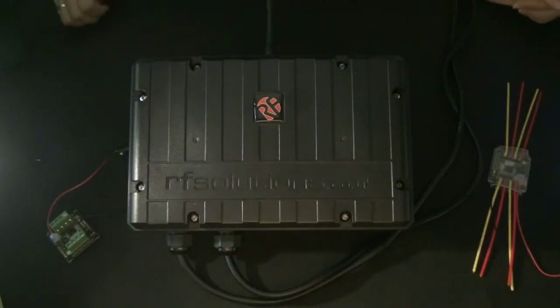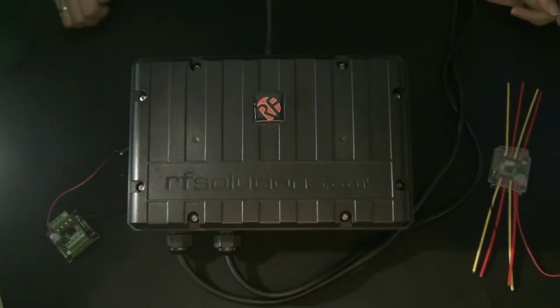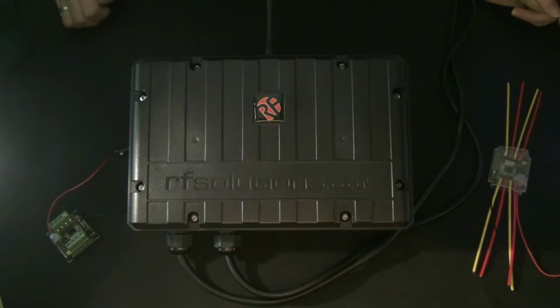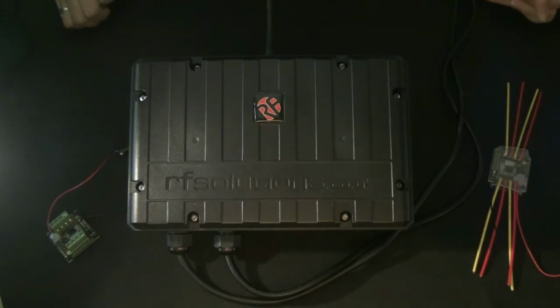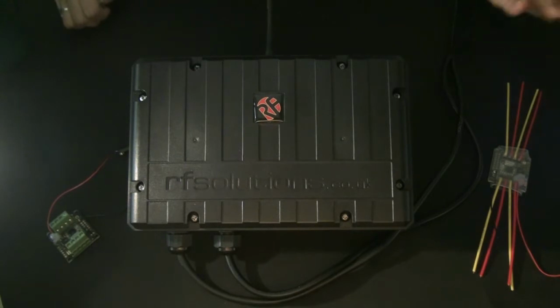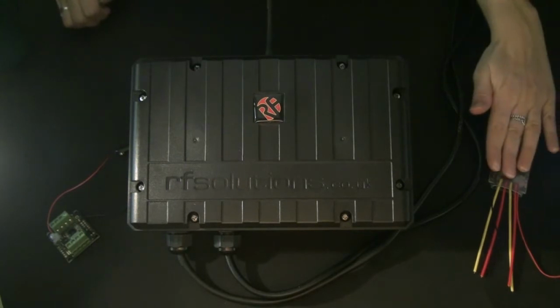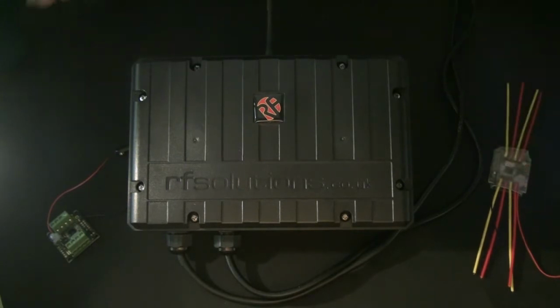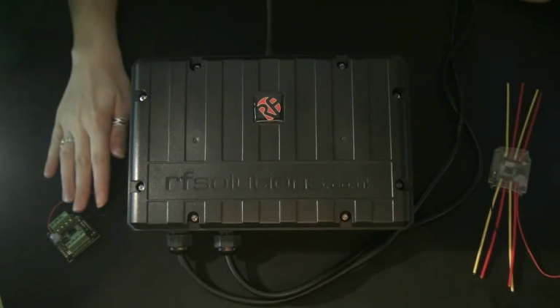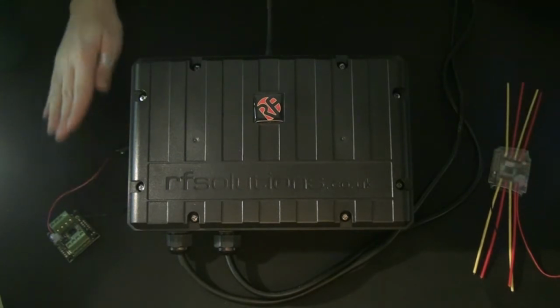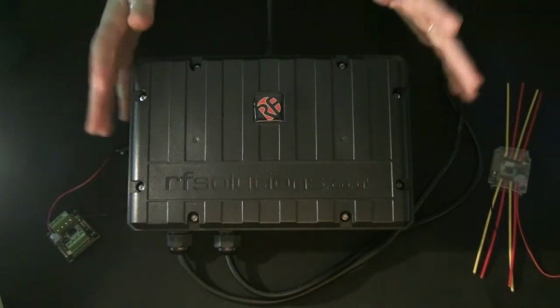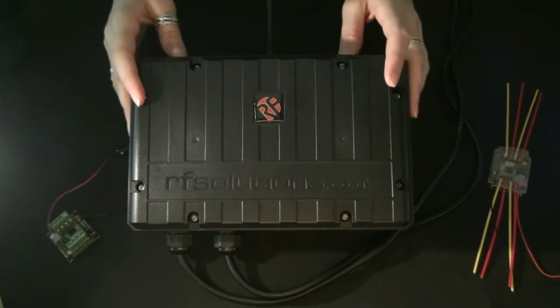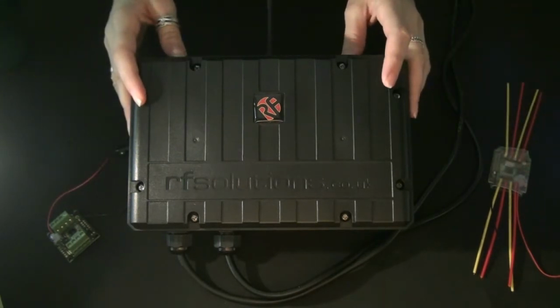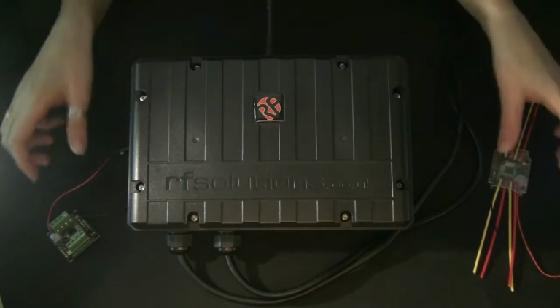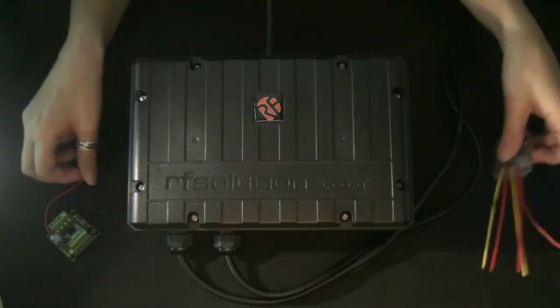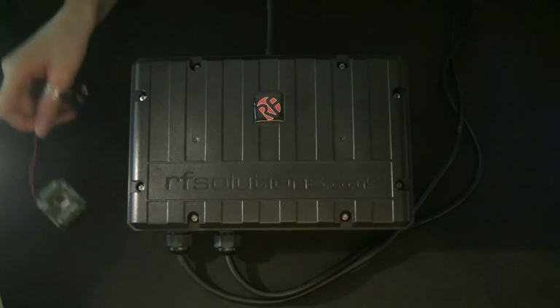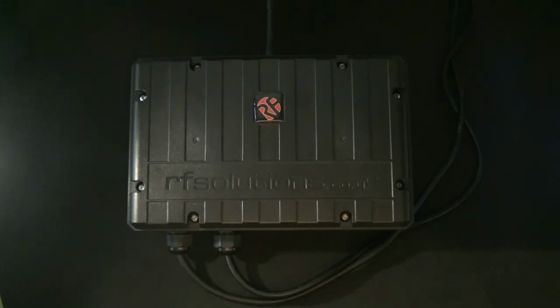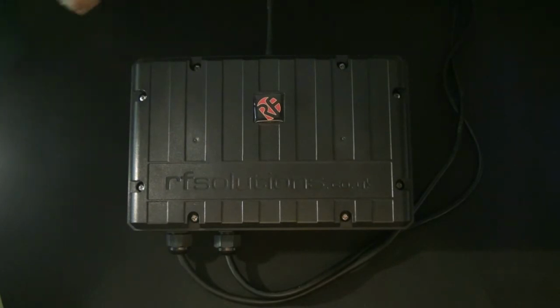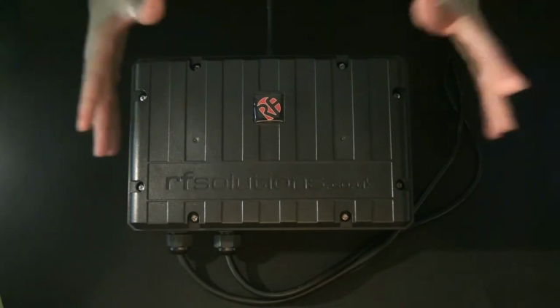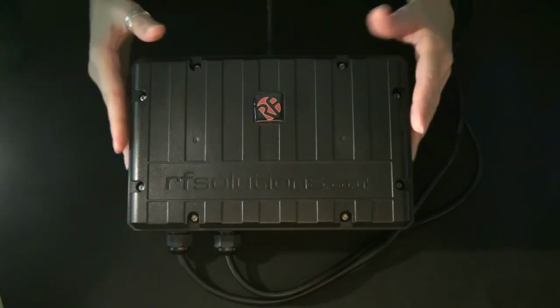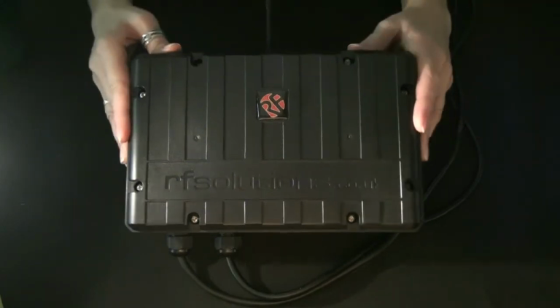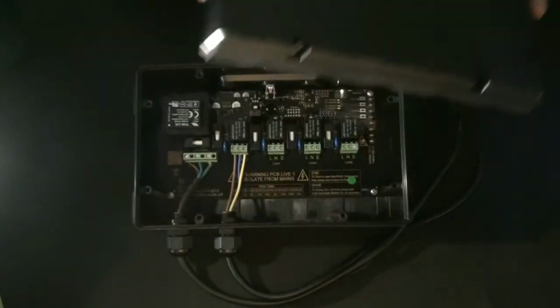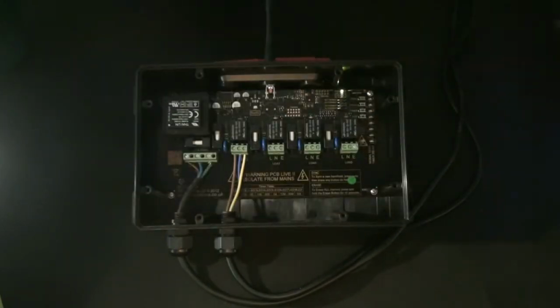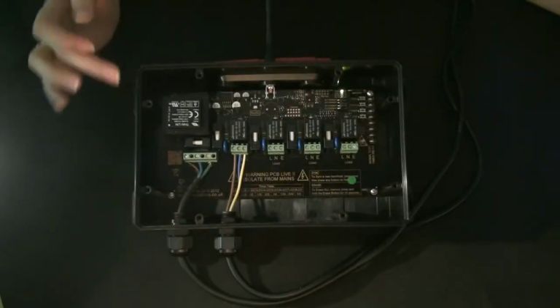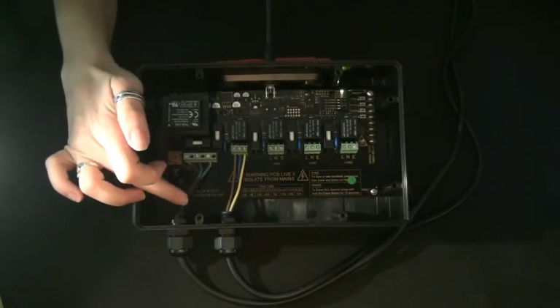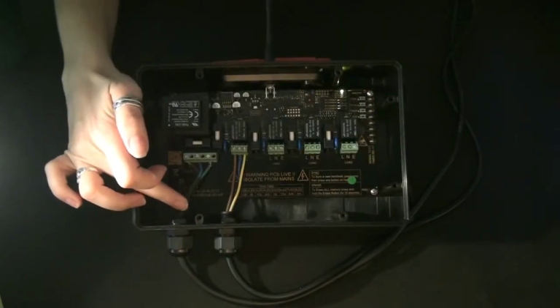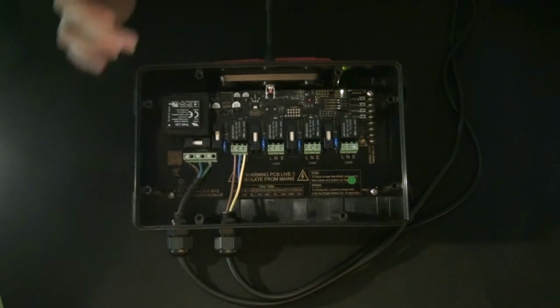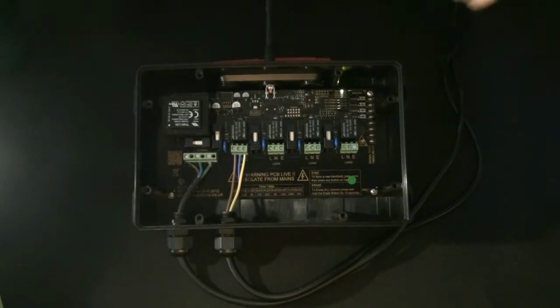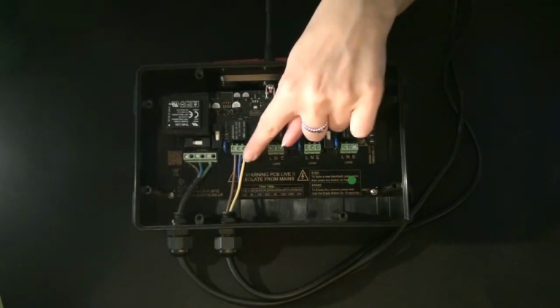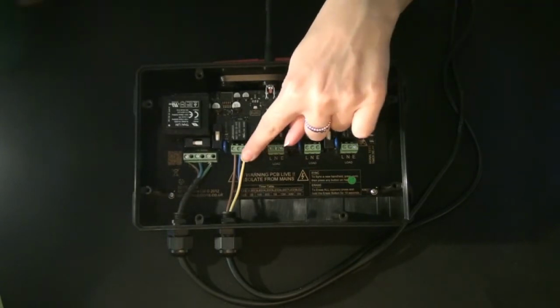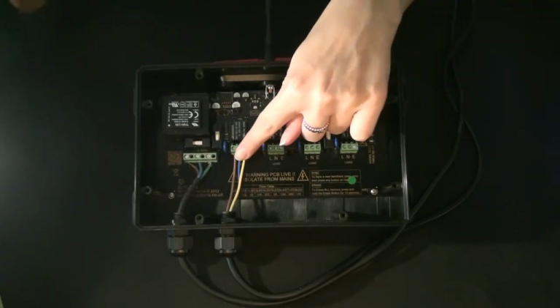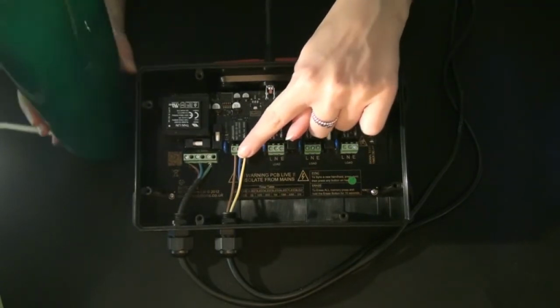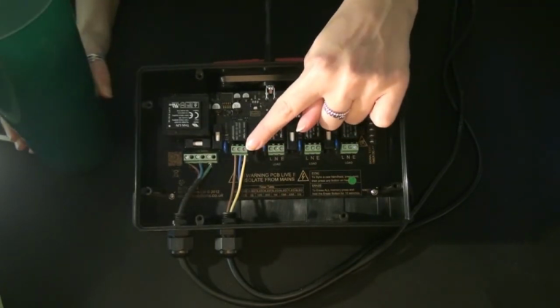Today we are going to pair our embedded transmitters Squid Board and Bogey Board to our Elite 4-channel receiver. Here we have our Elite range receiver, pre-wired to 230V with Relay 1 wired into S-Lite.